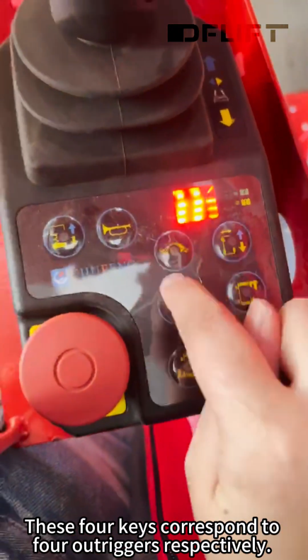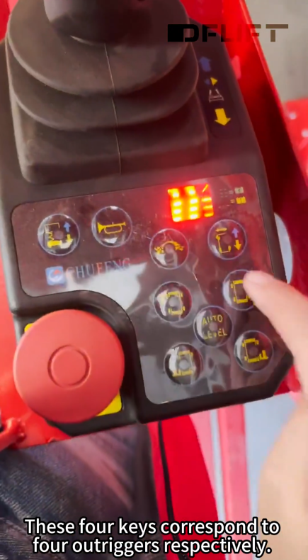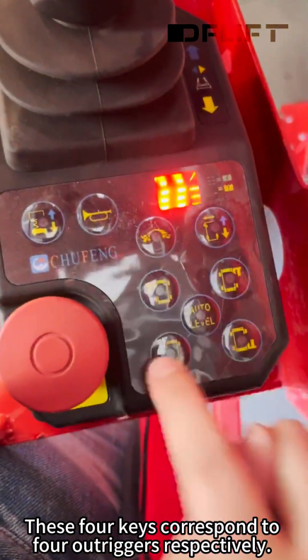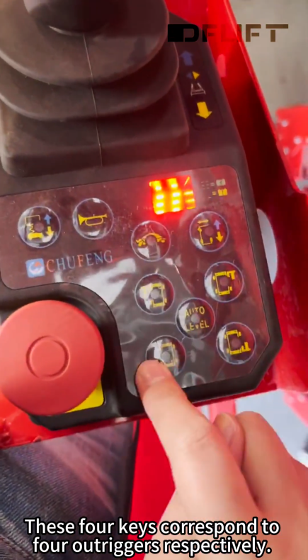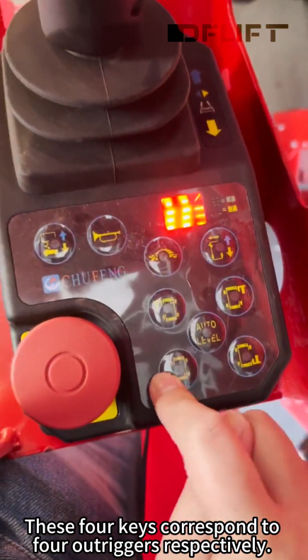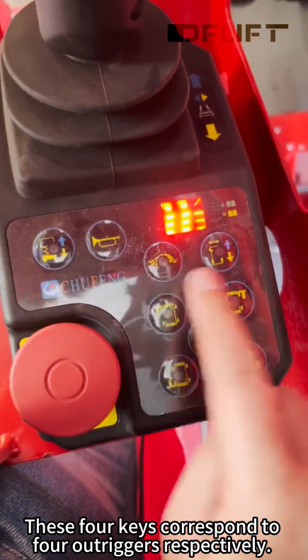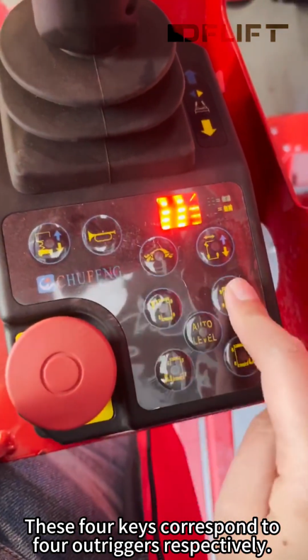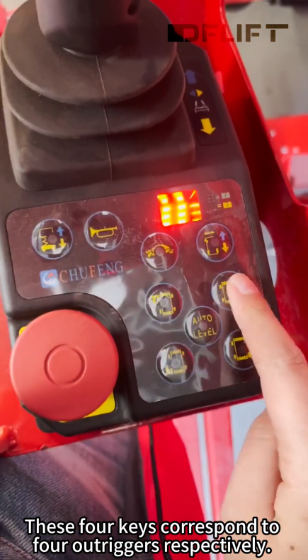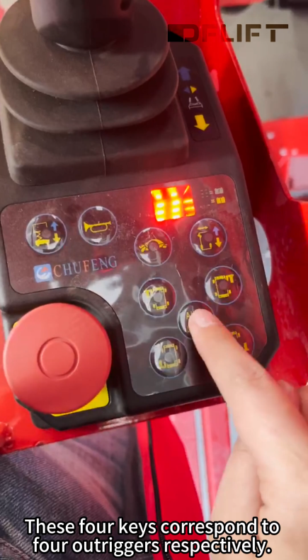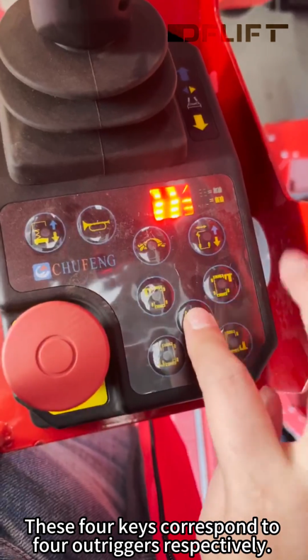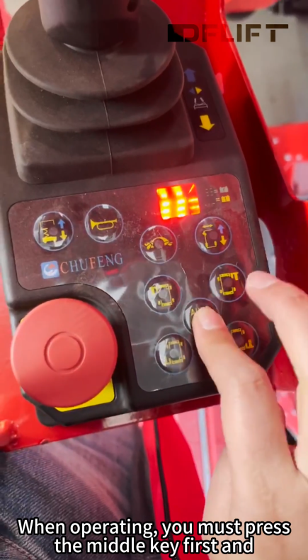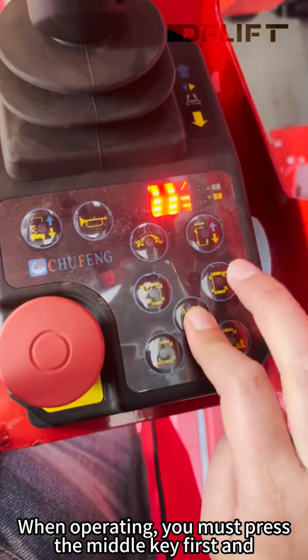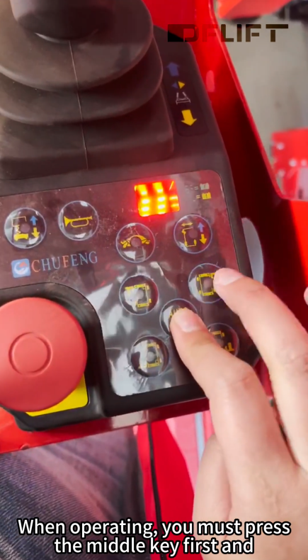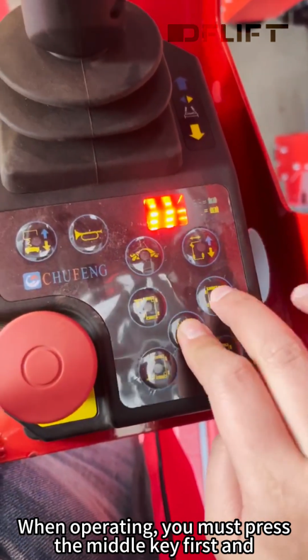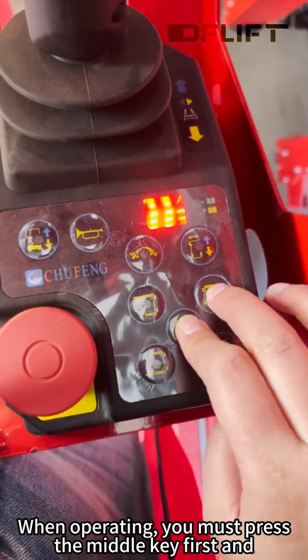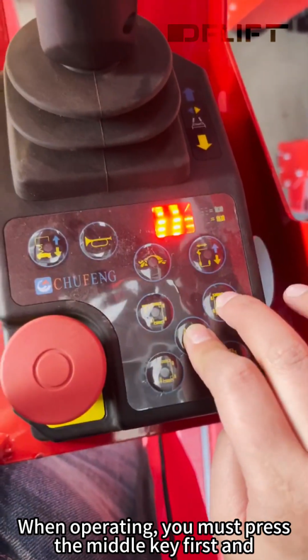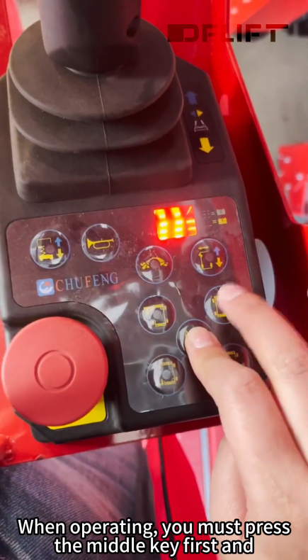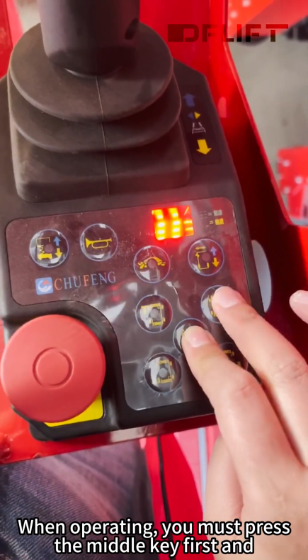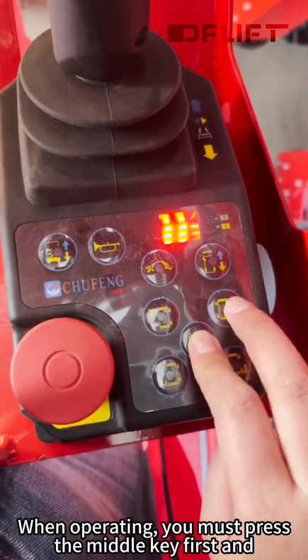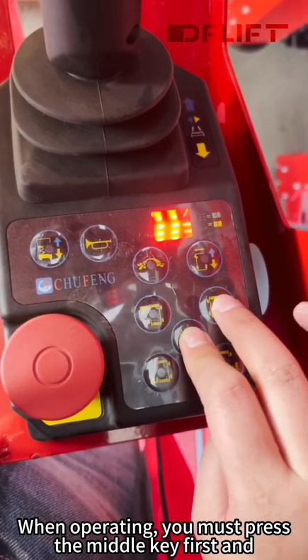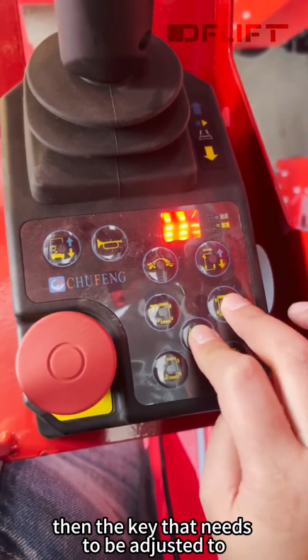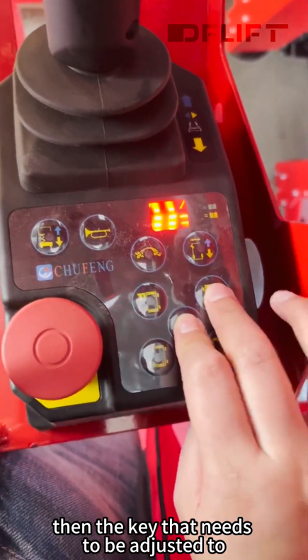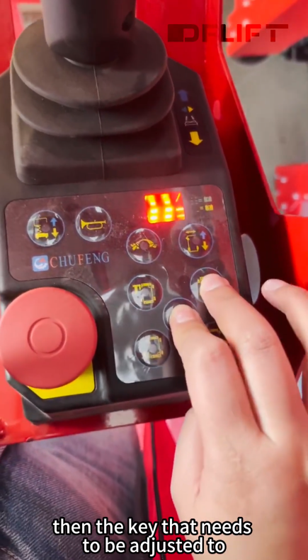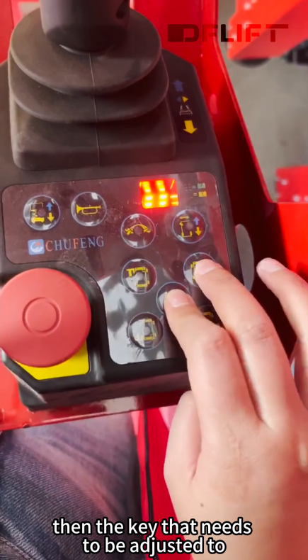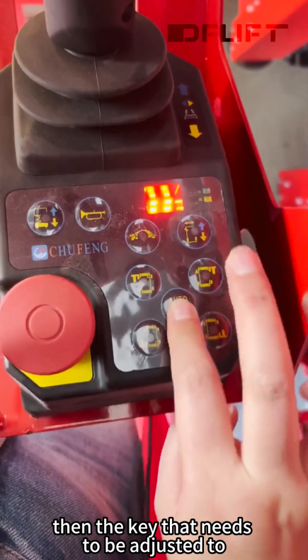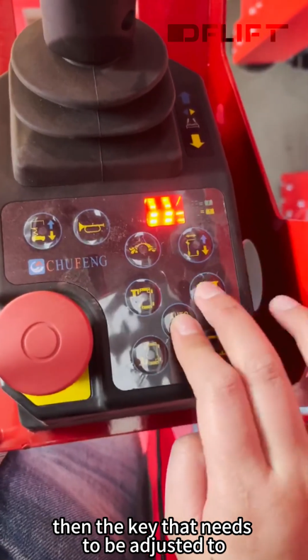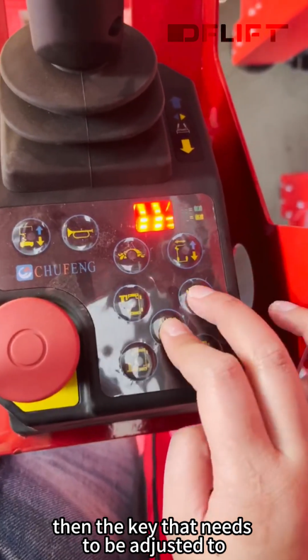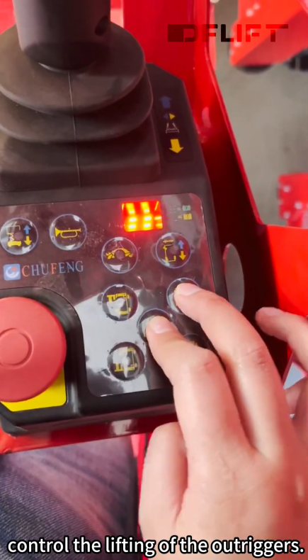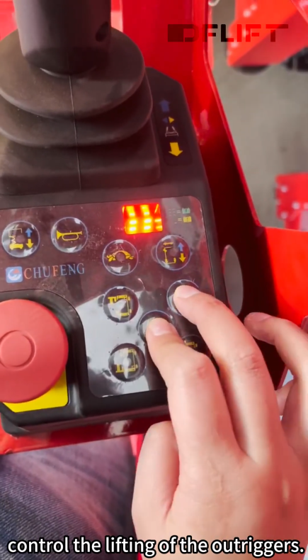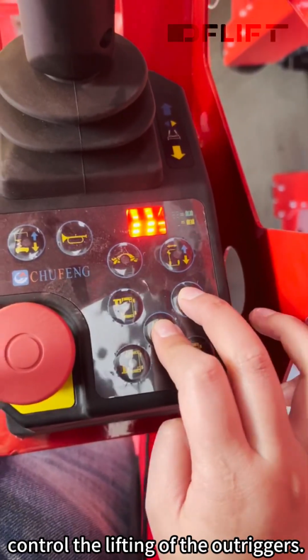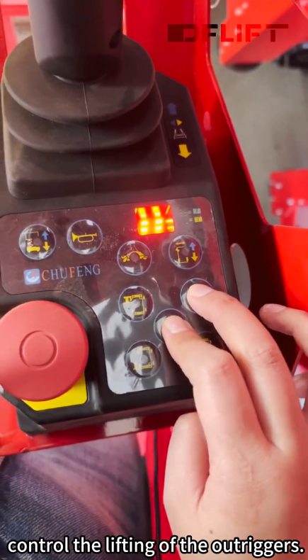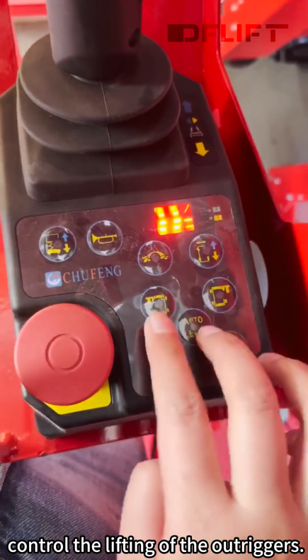These four keys correspond to four outriggers respectively. When operating, you must press the middle key first, and then the key that needs to be adjusted to control the lifting of the outrigger.